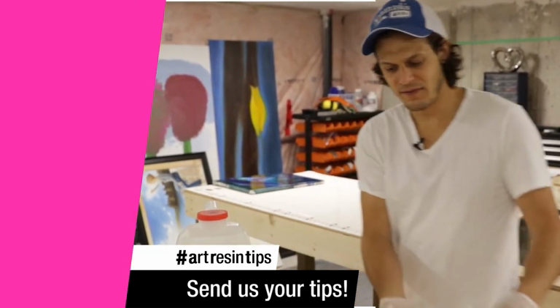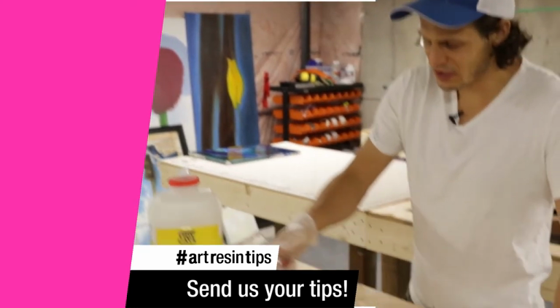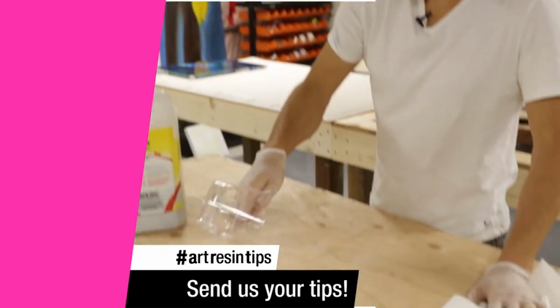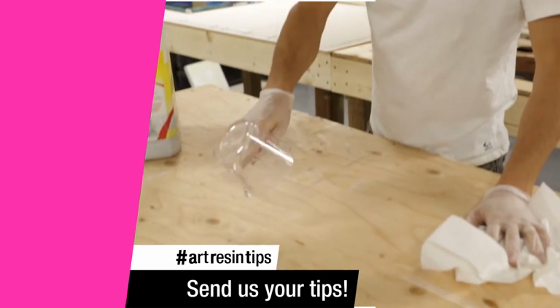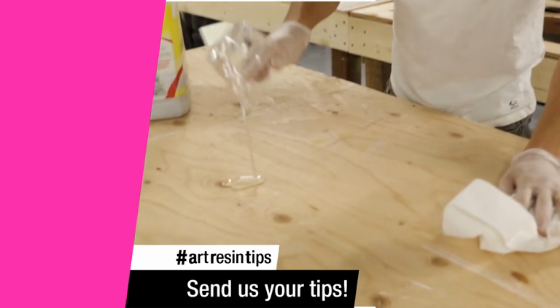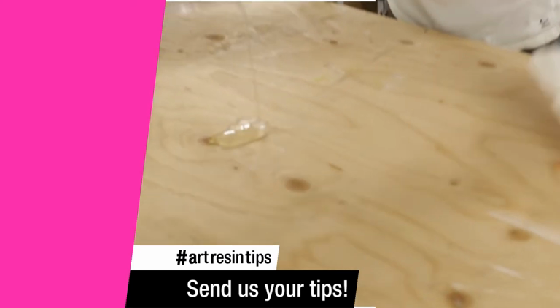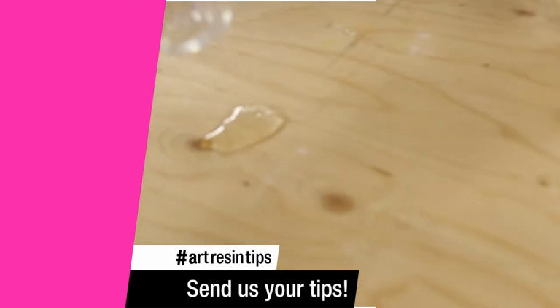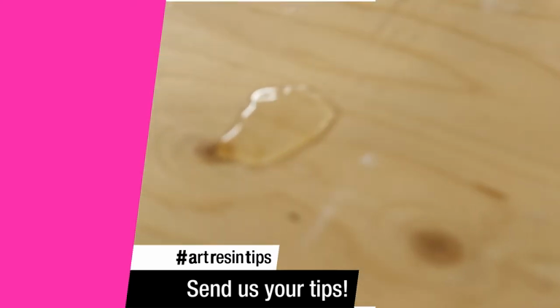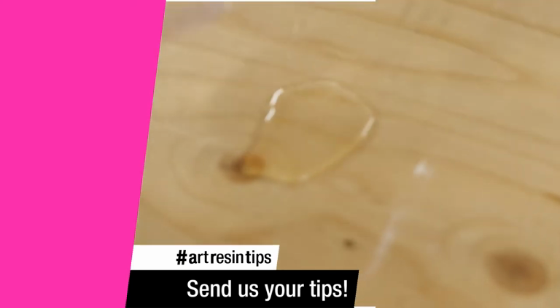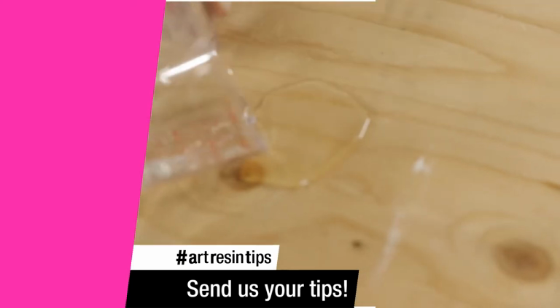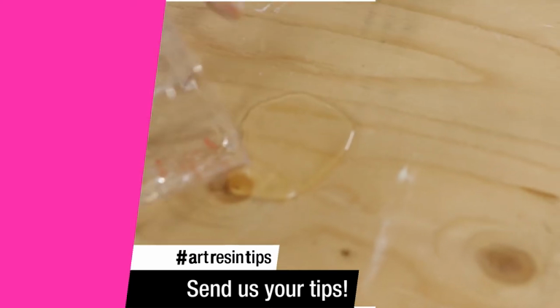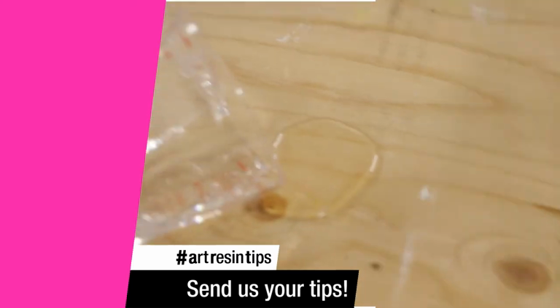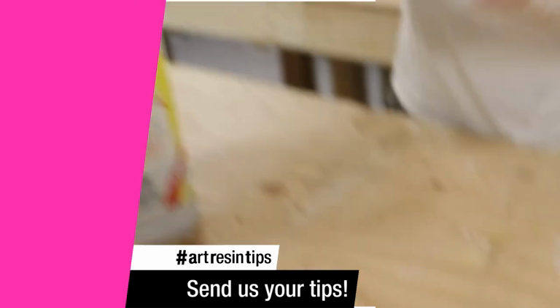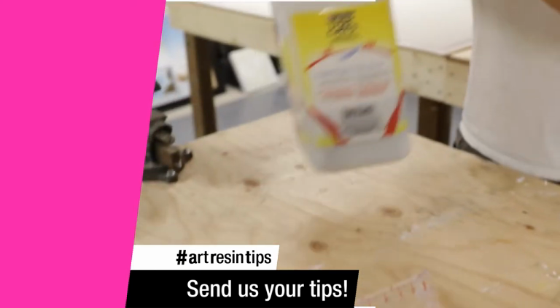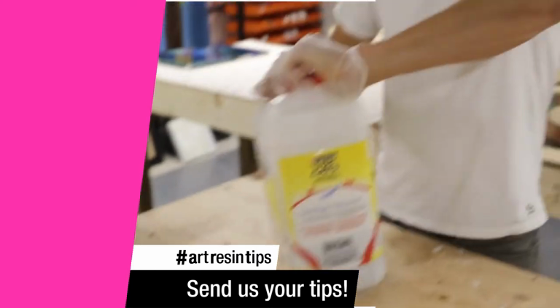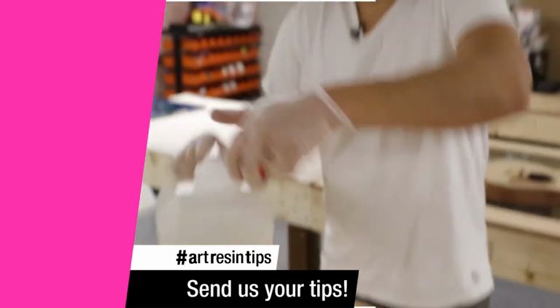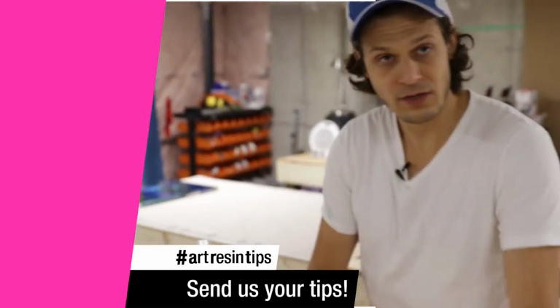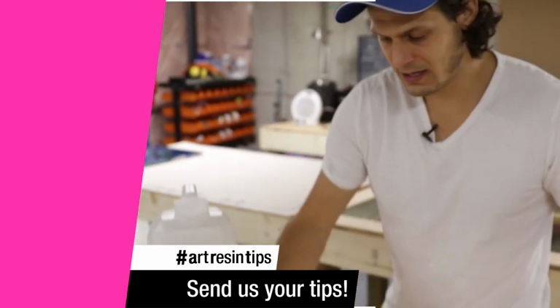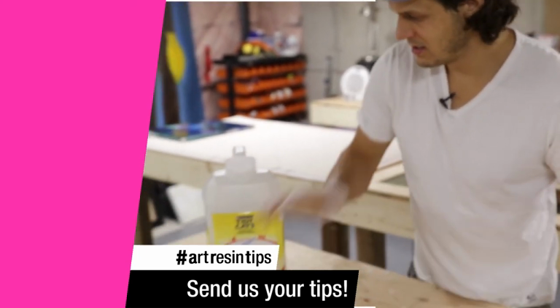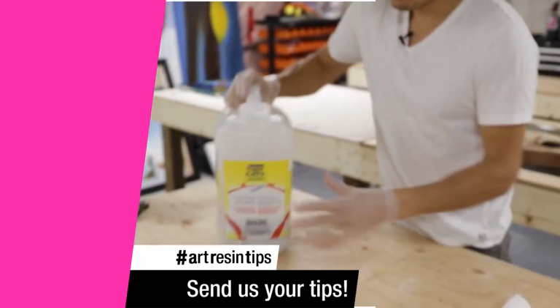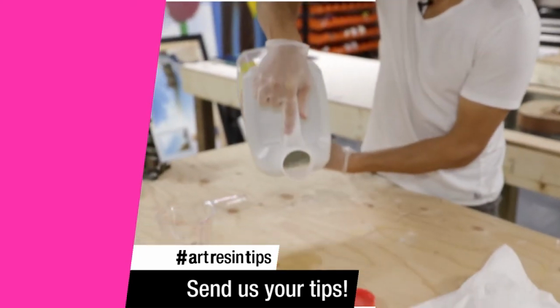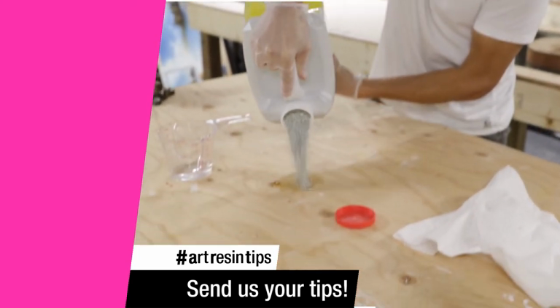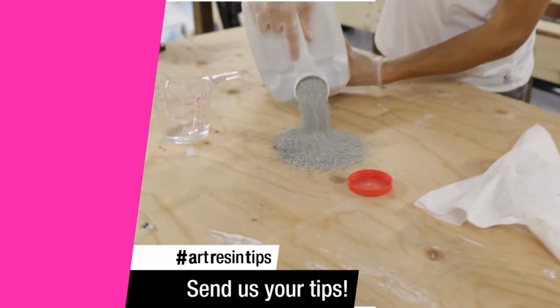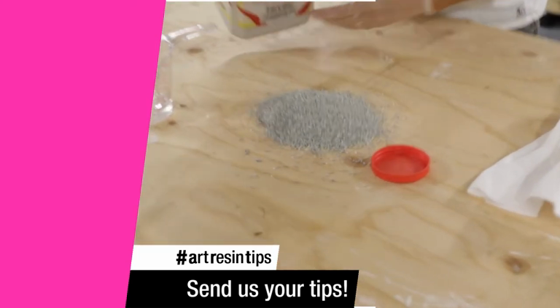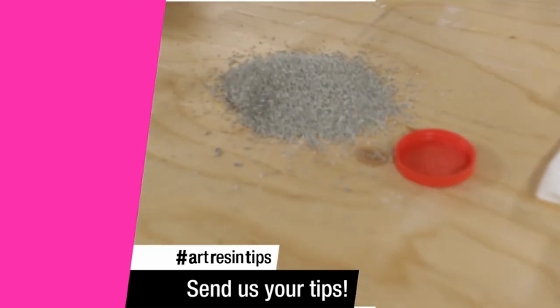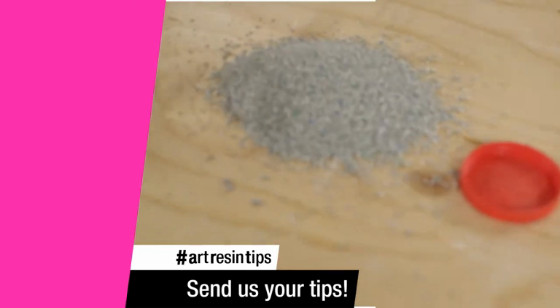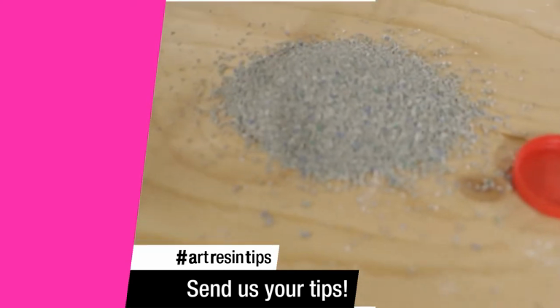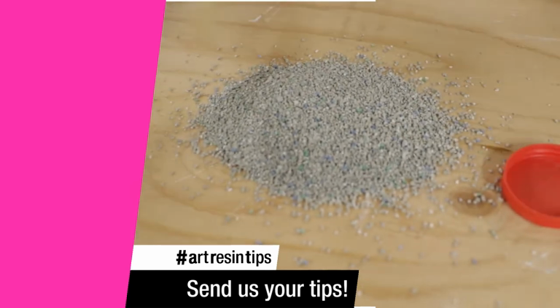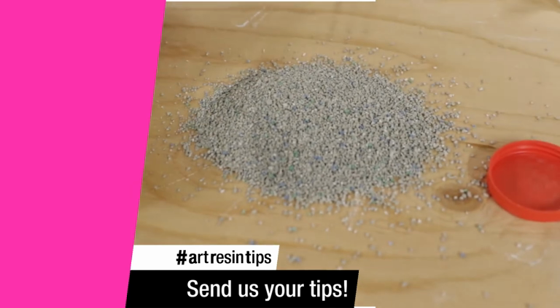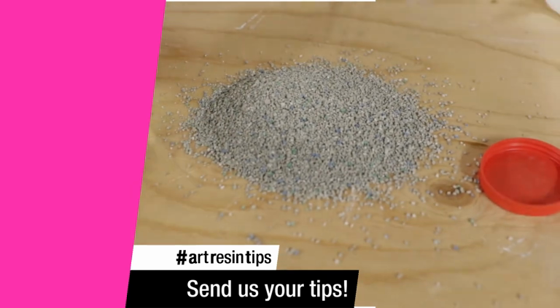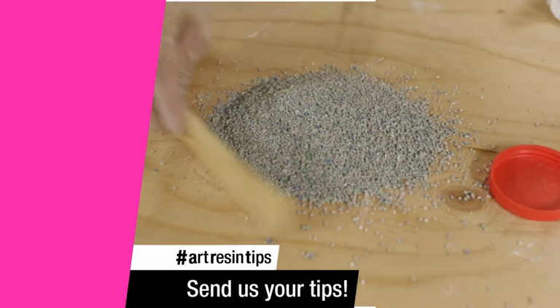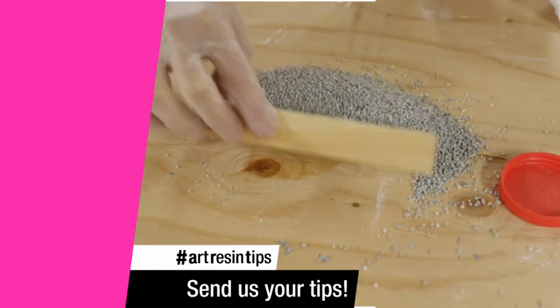If you spill your Art Resin by accident — oh crap, what do I do? Get some cat litter. Don't panic. Pour it onto it. This is what the pros do. And then you just use sticks or cardboard.